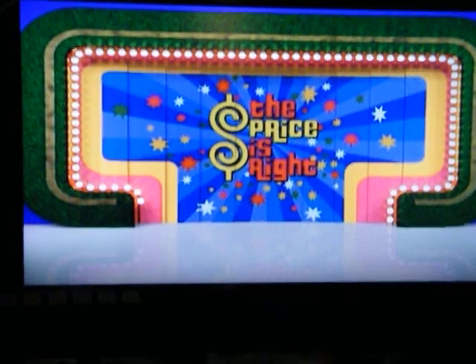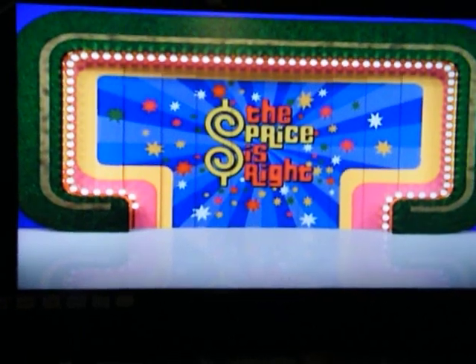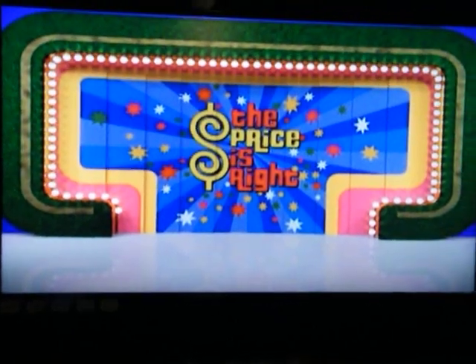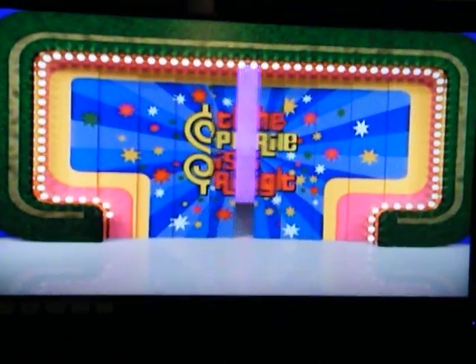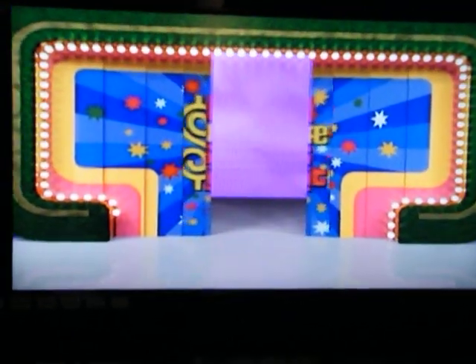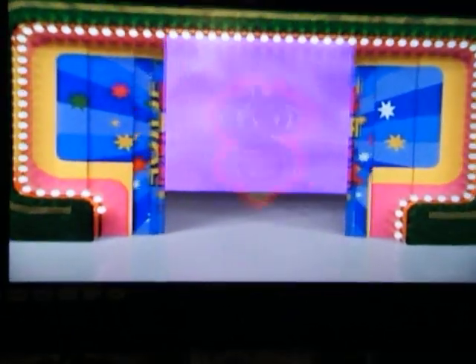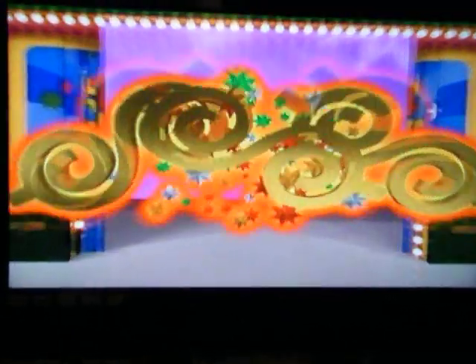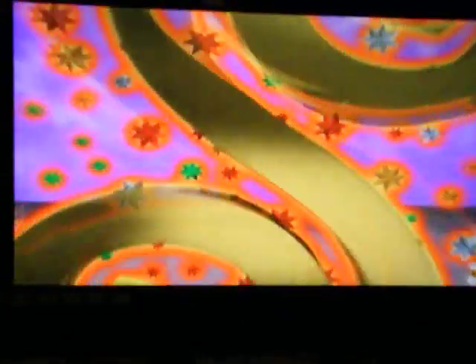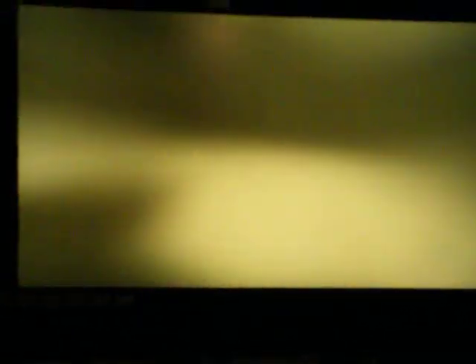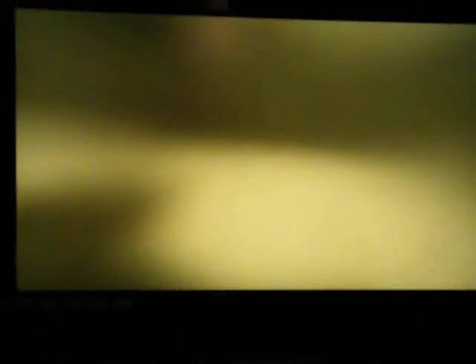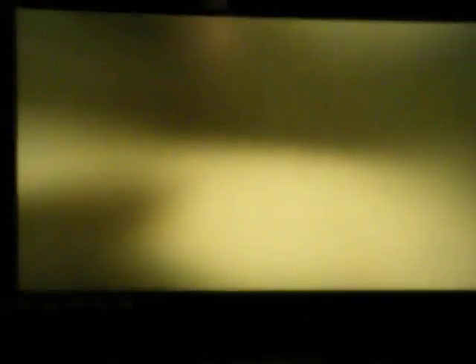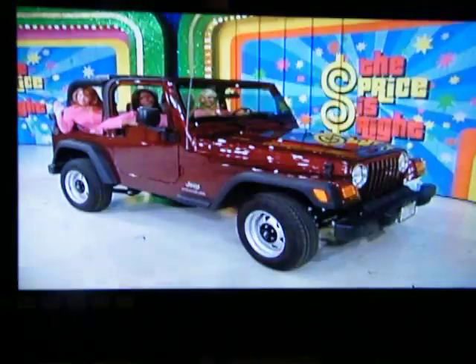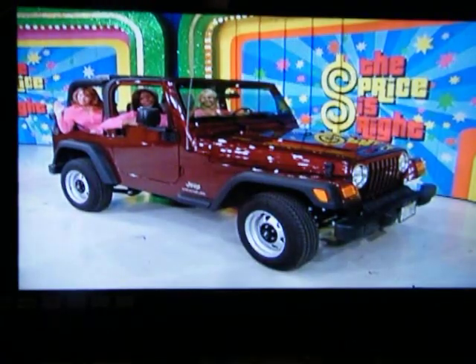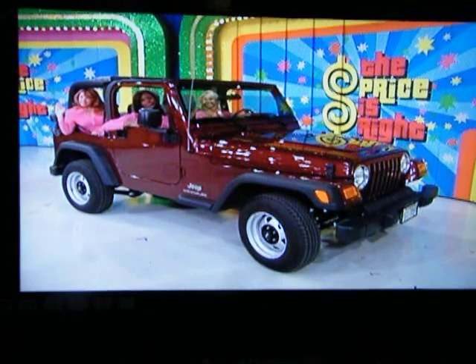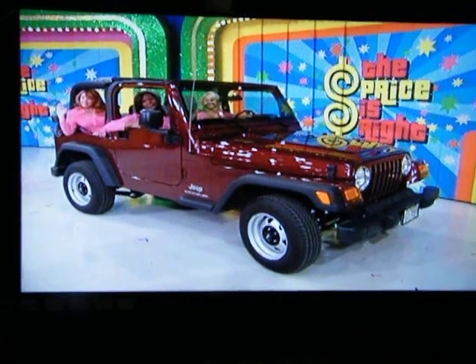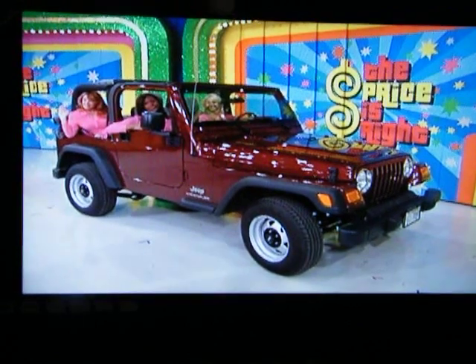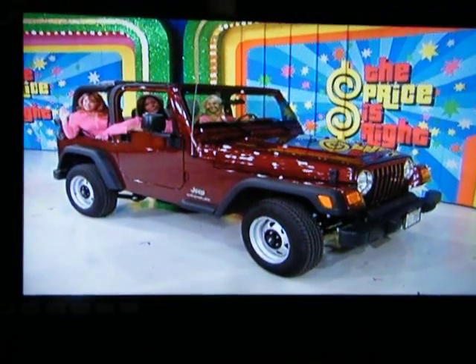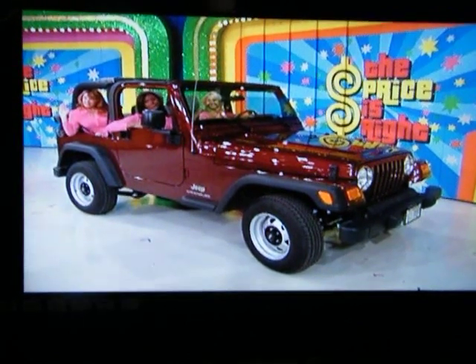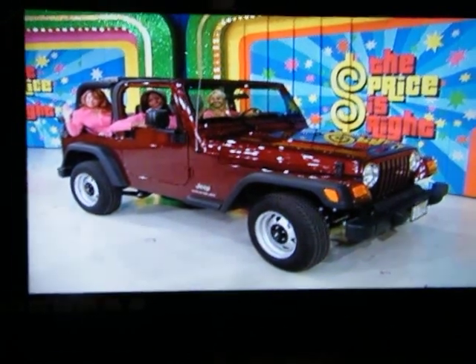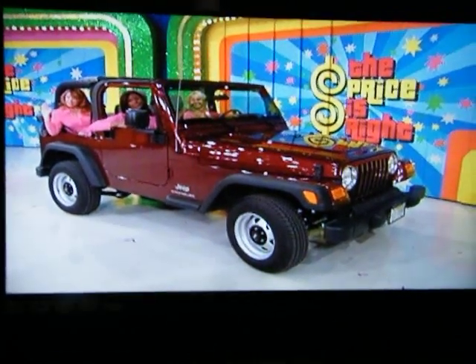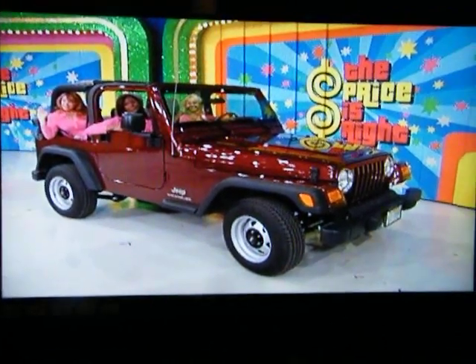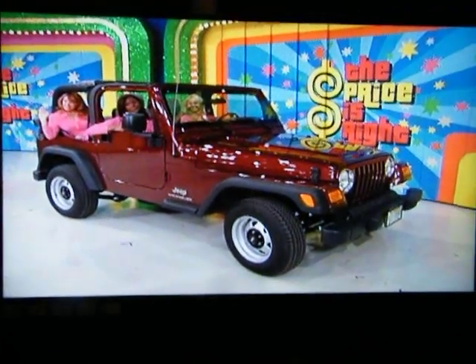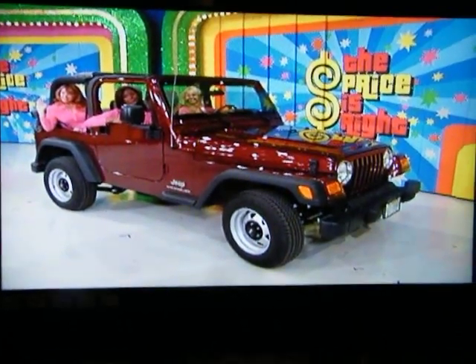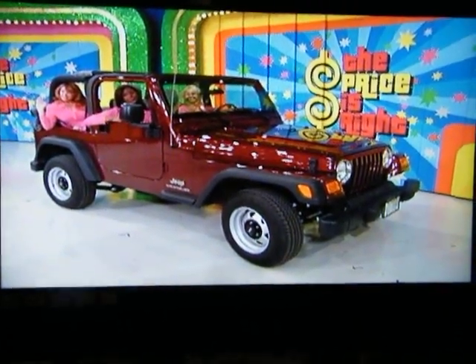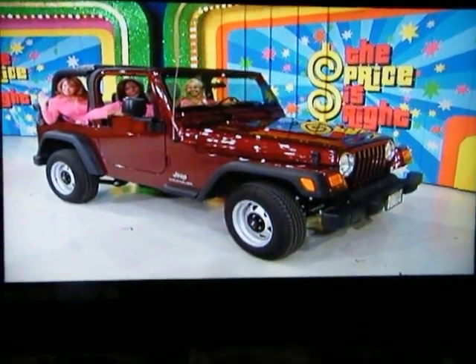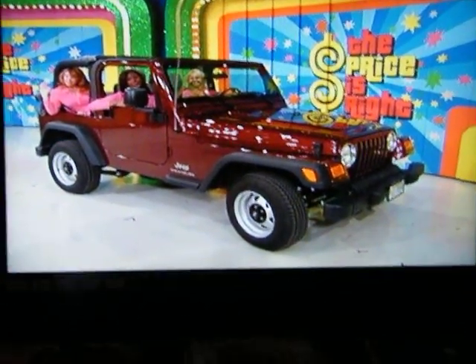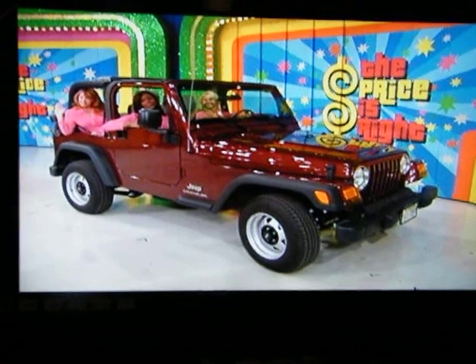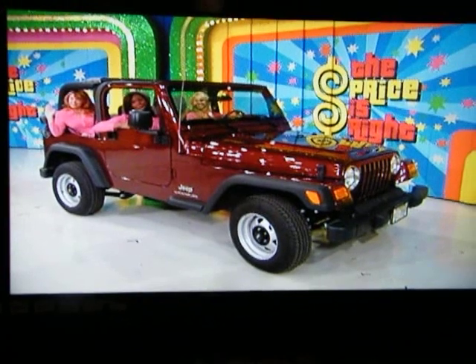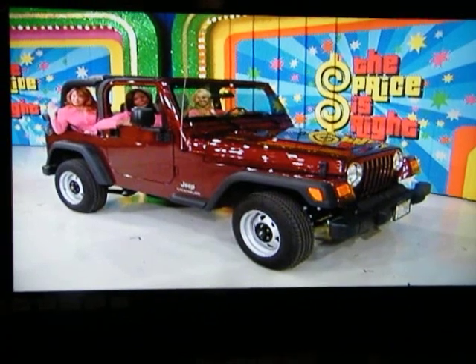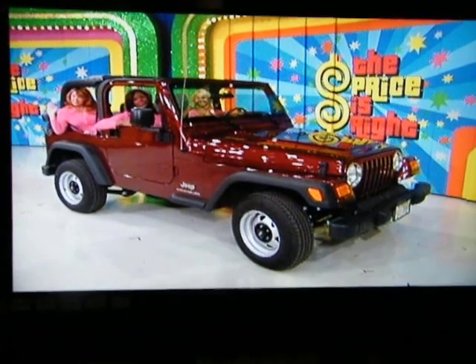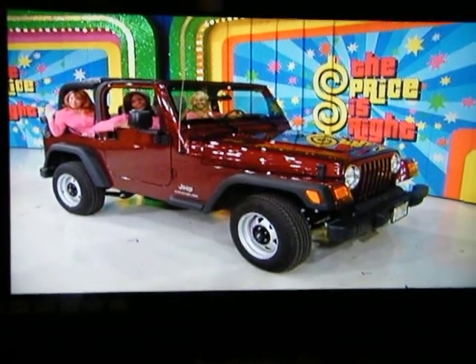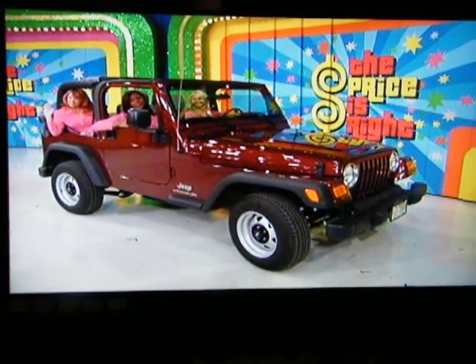Behind those doors, a new Jeep! It's a brand new 2004 Jeep Wrangler SE.